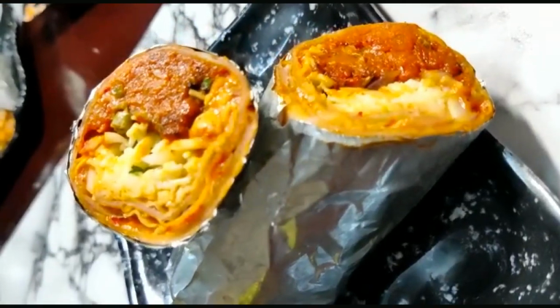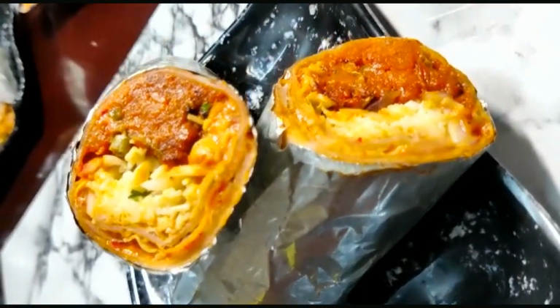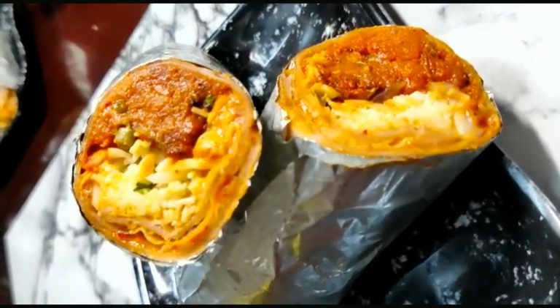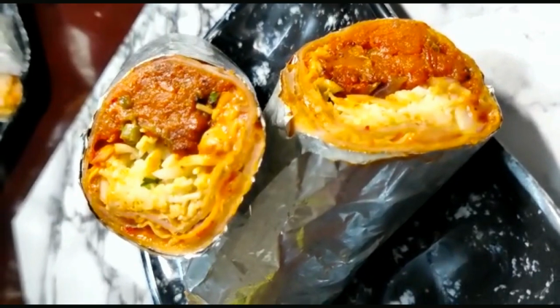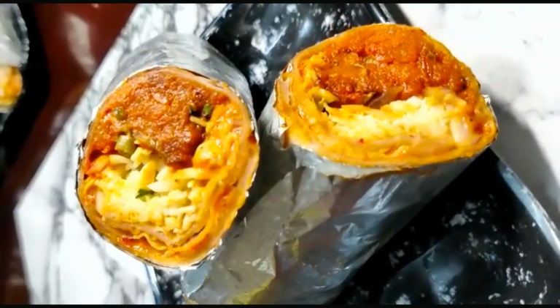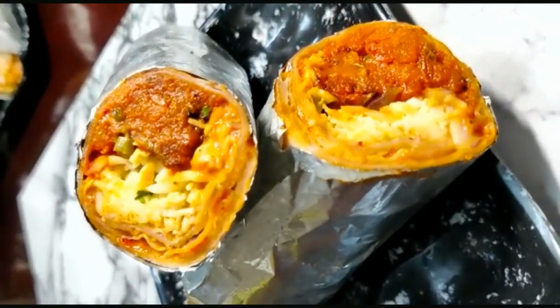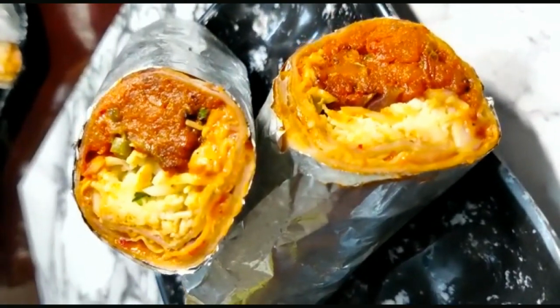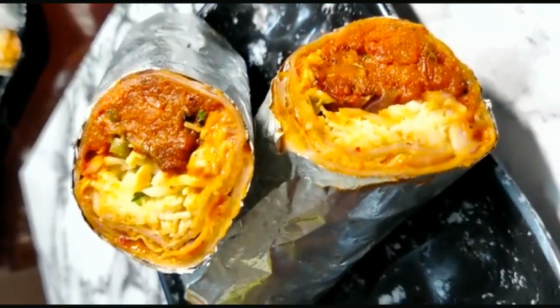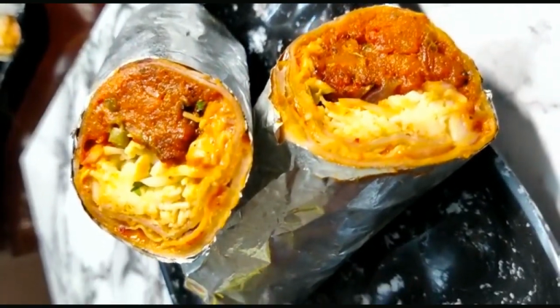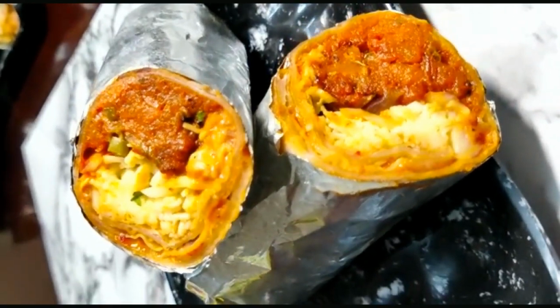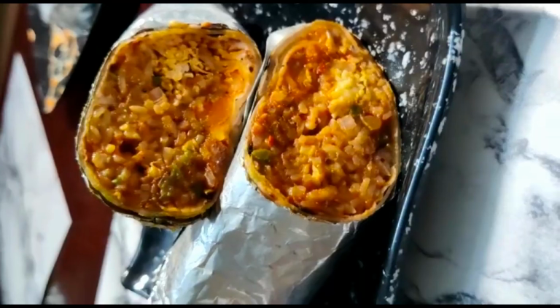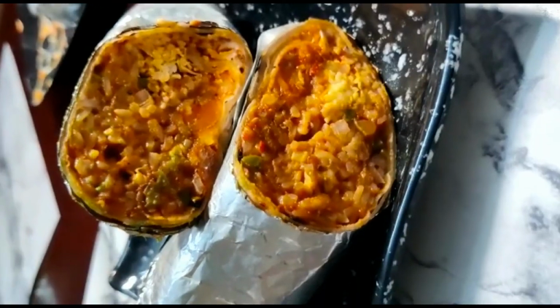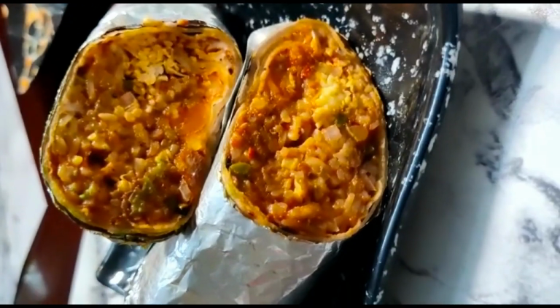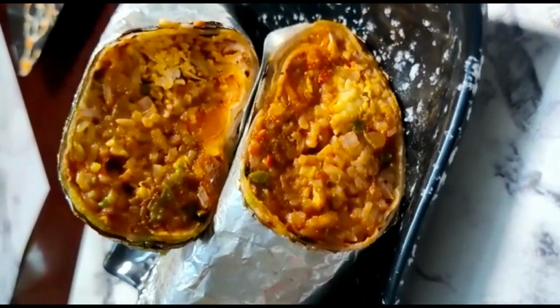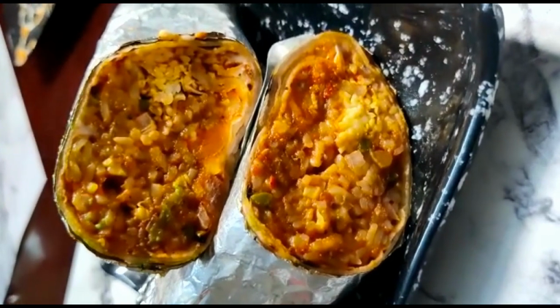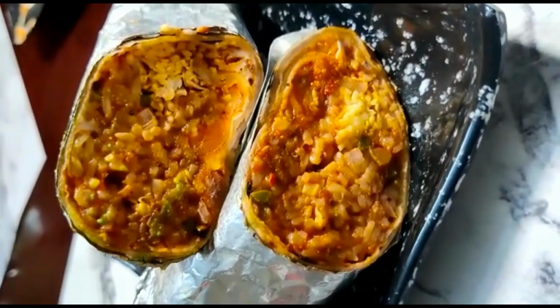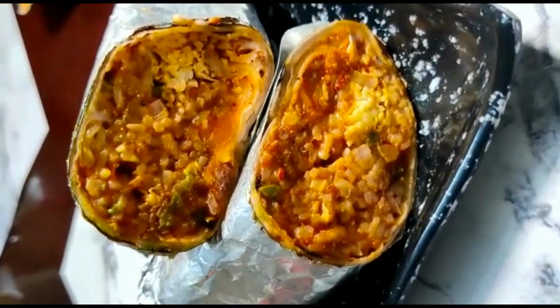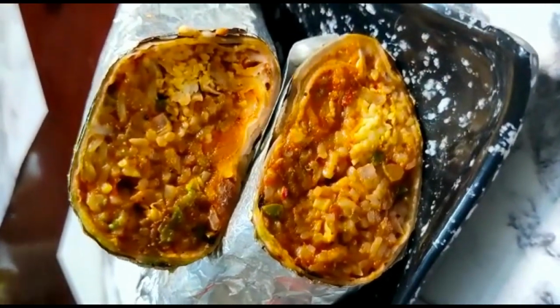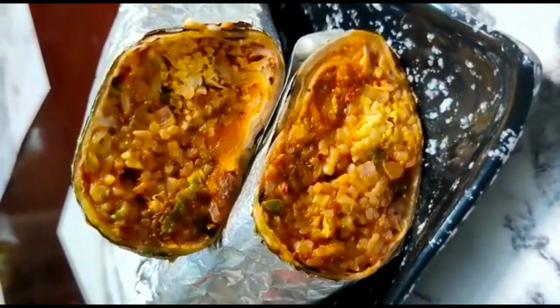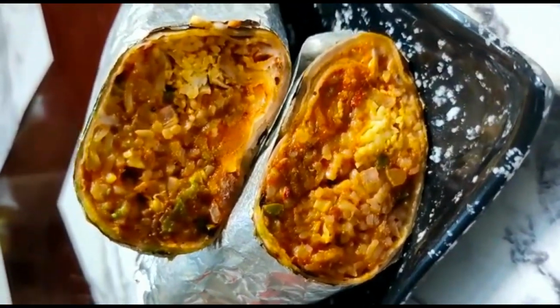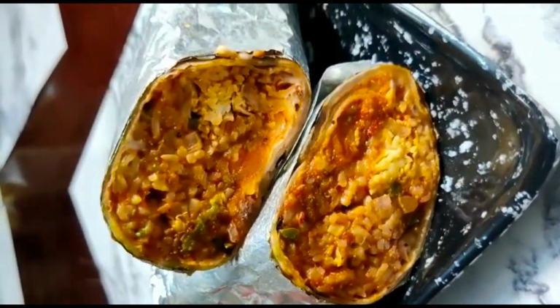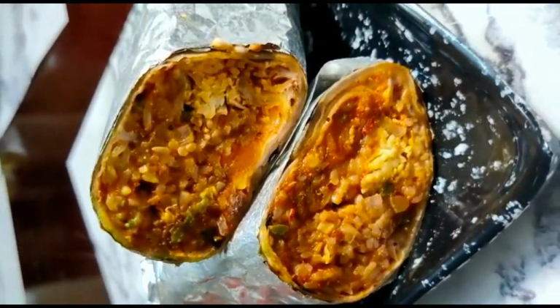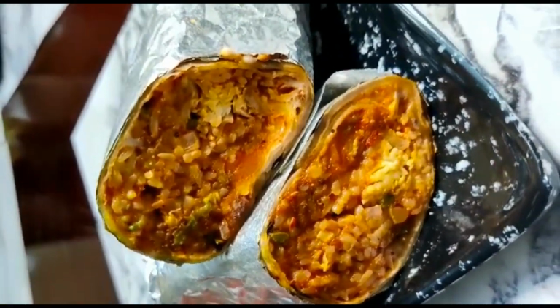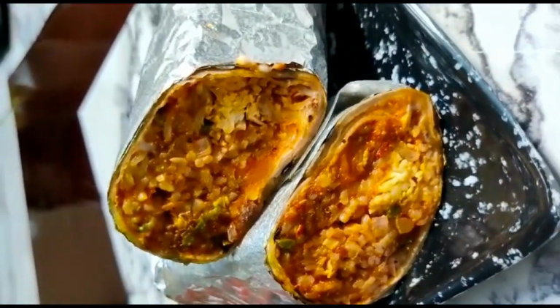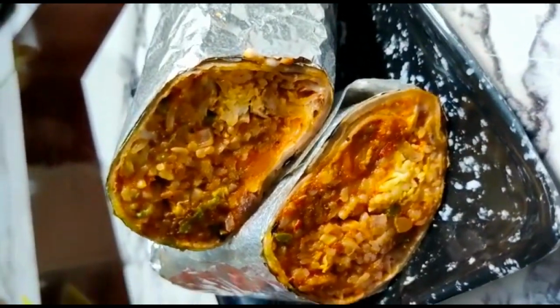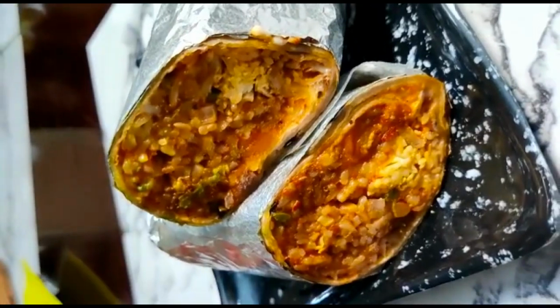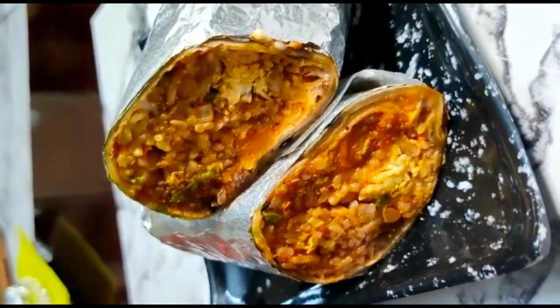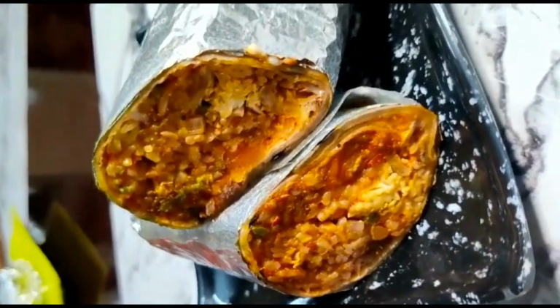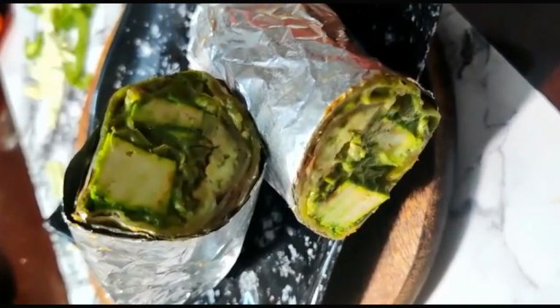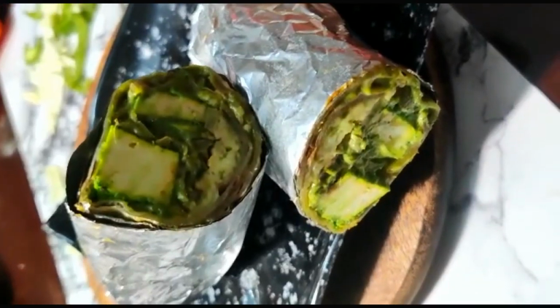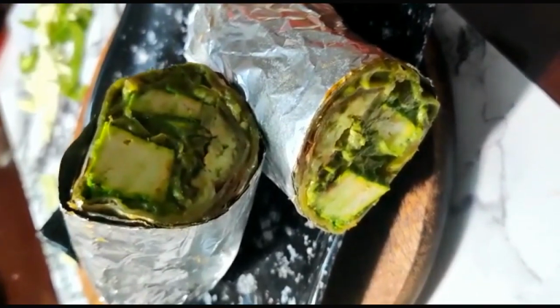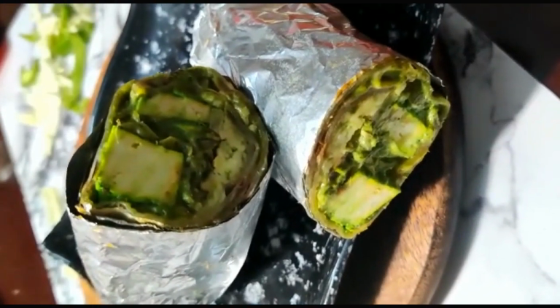The next roll is Soya Bean Roll, and then Paneer Haryali Roll.